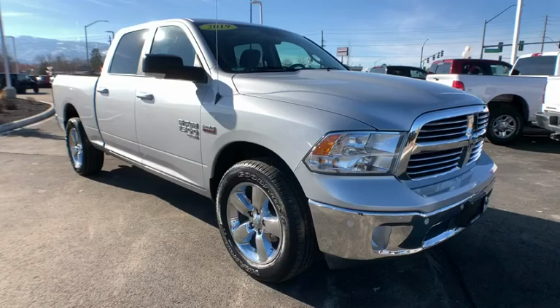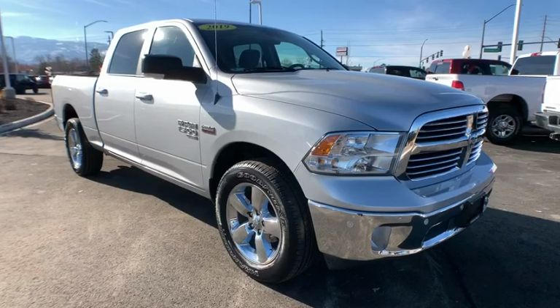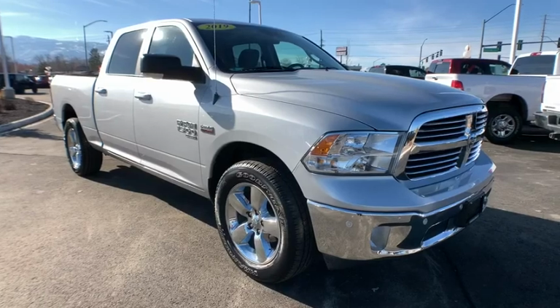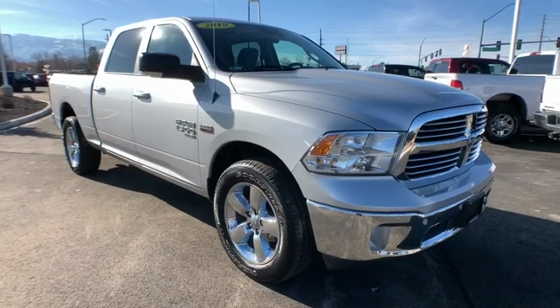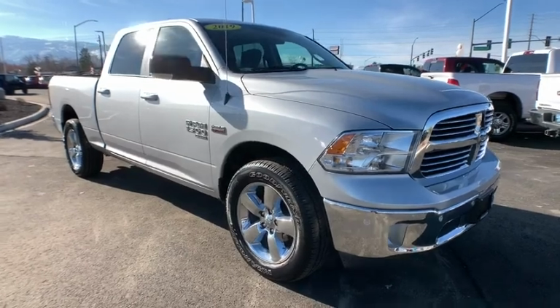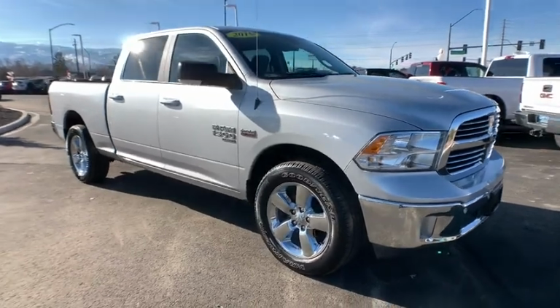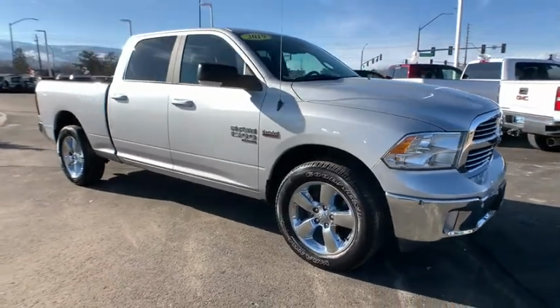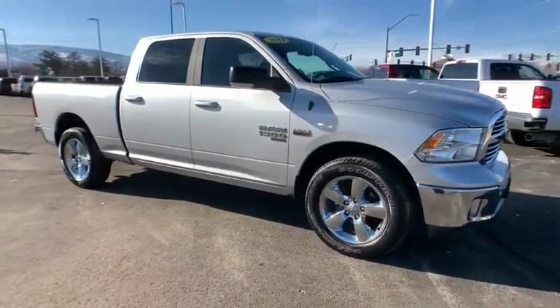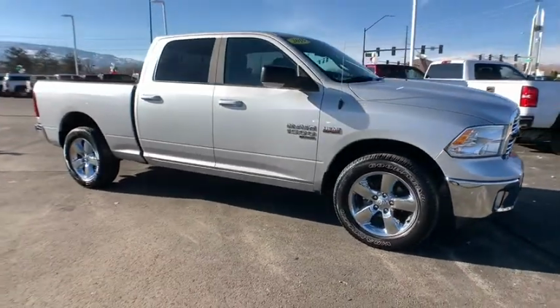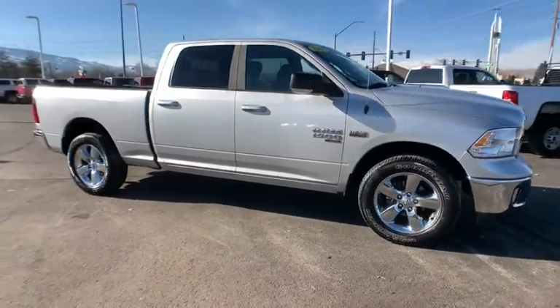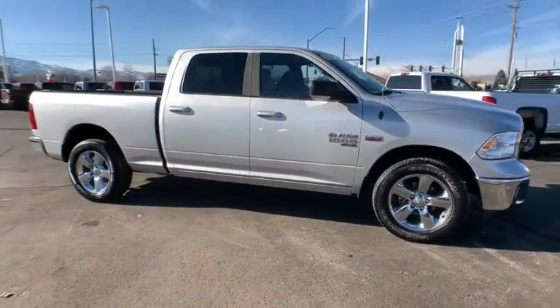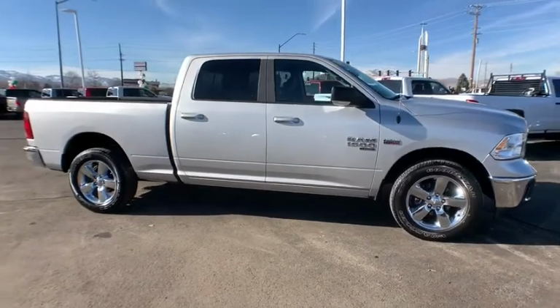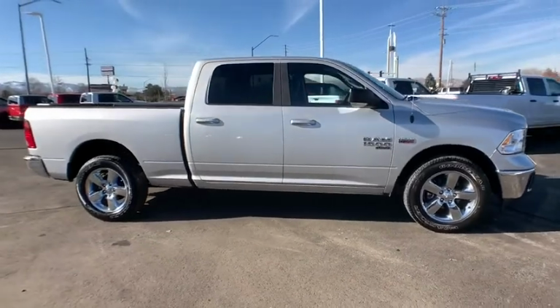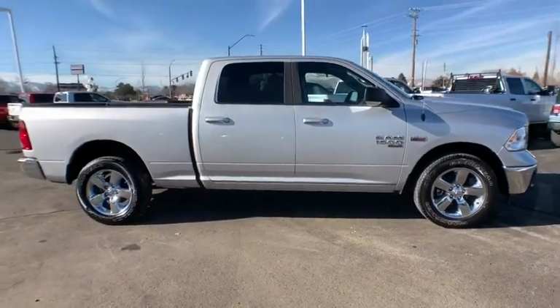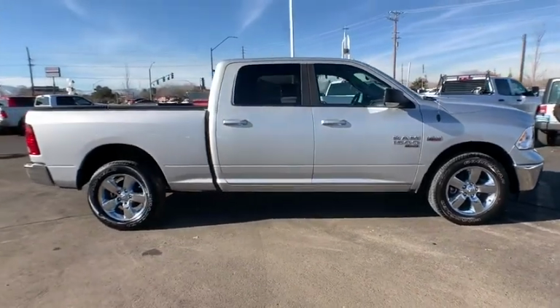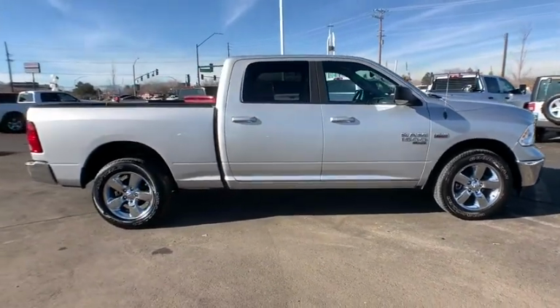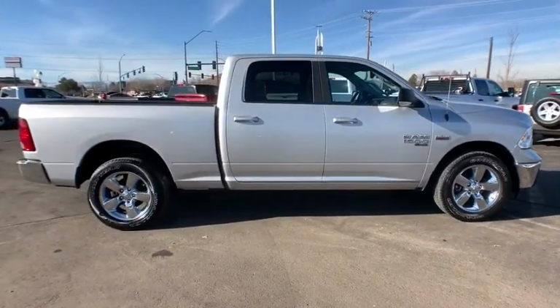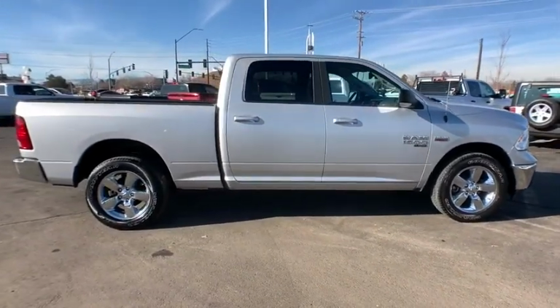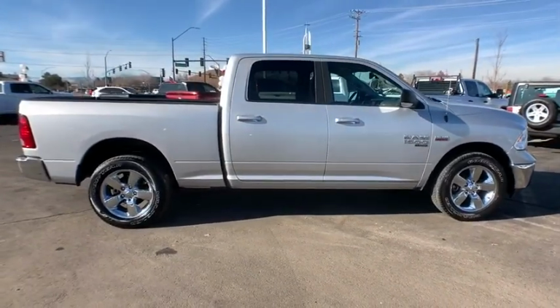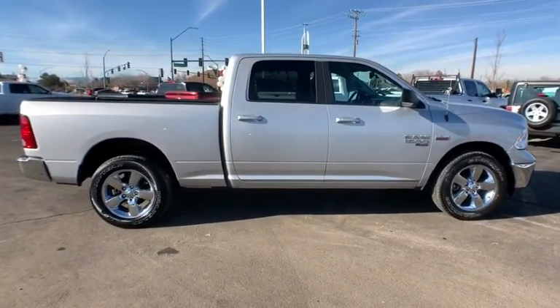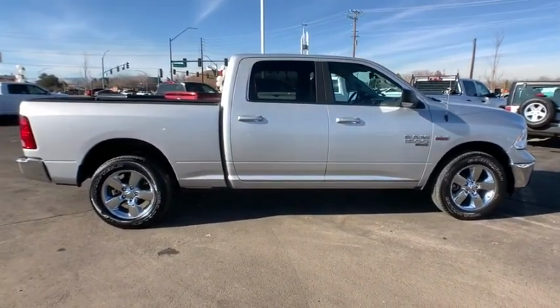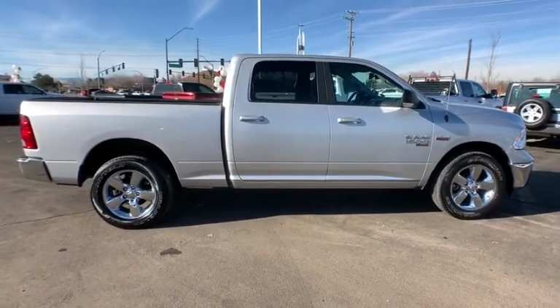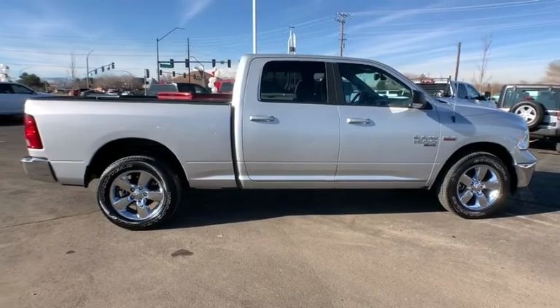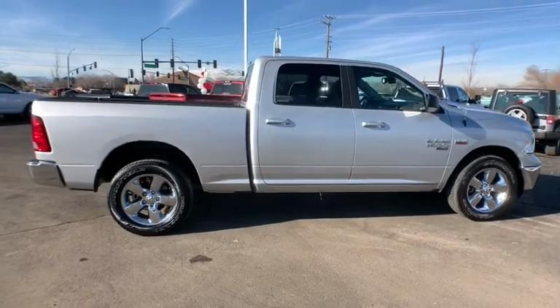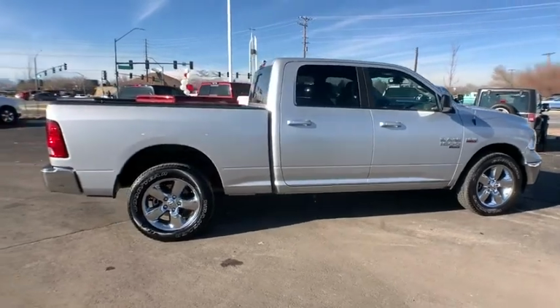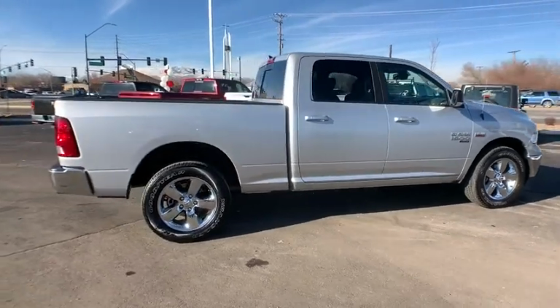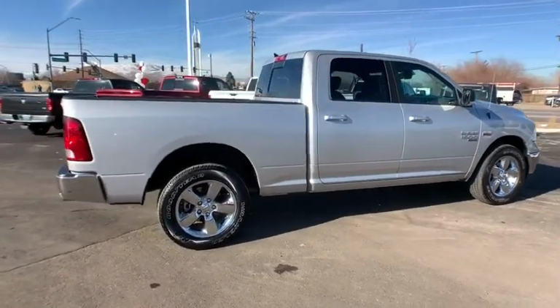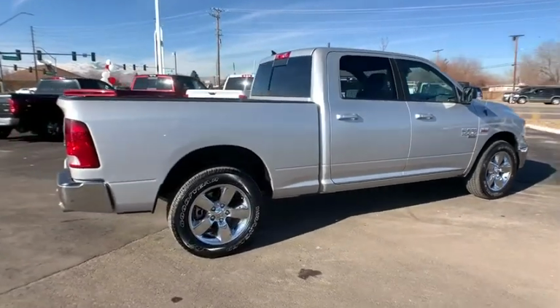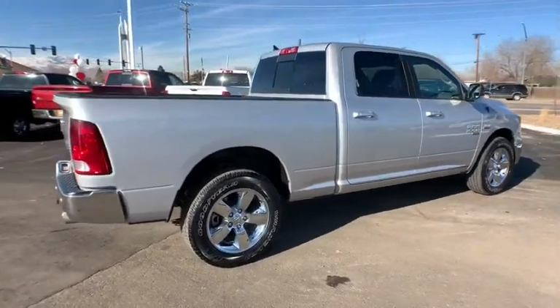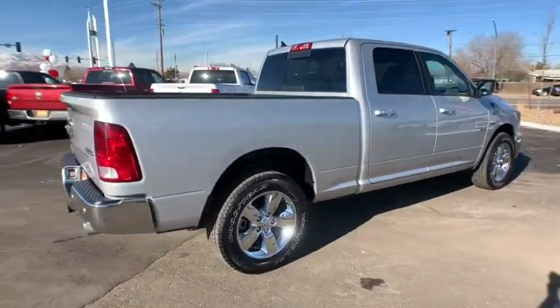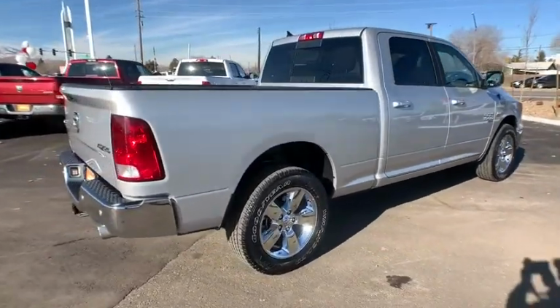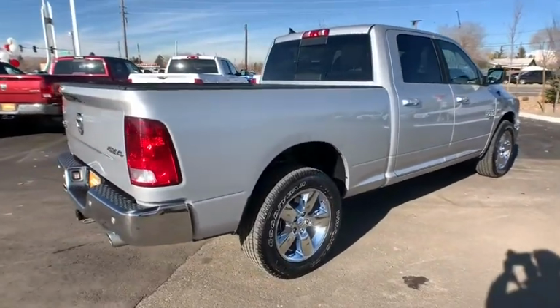Take a ride in the 2019 Ram 1500. The Ram 1500 went against the Chevrolet Silverado, Ford F-150, and Toyota Tundra, which are all excellent trucks in their own right. The Ram took home the prize for its well-rounded strength.